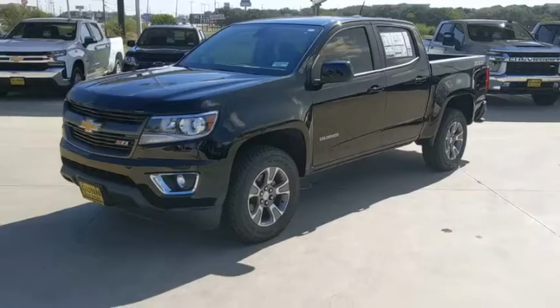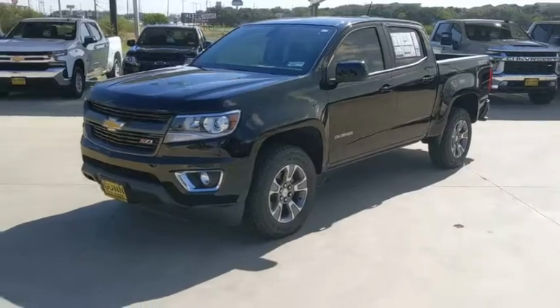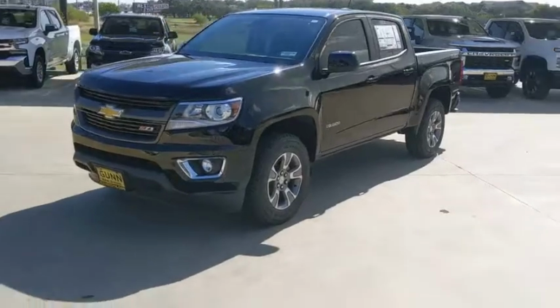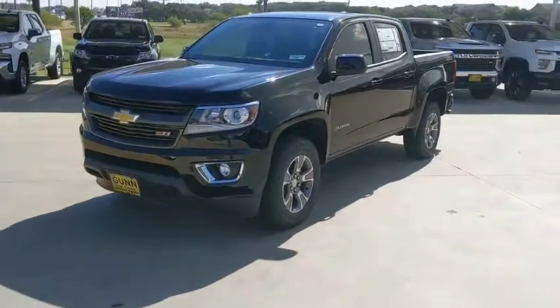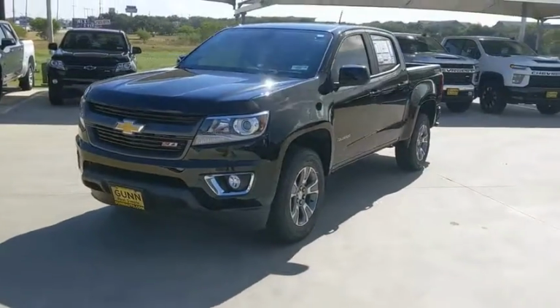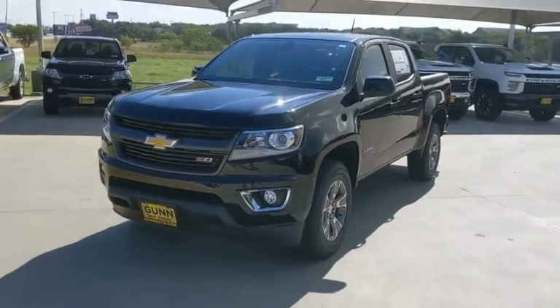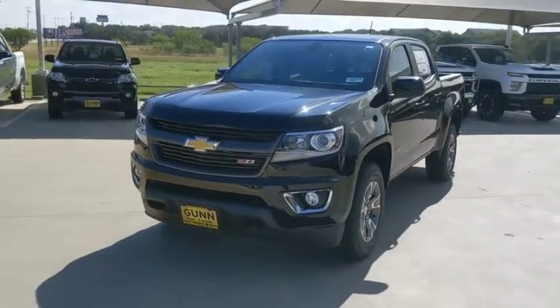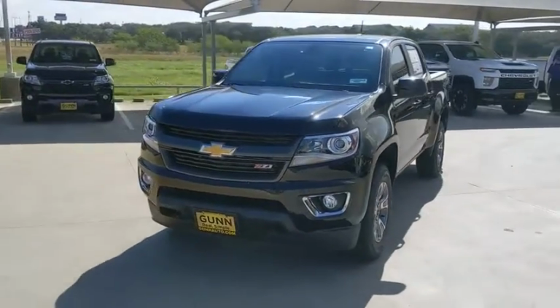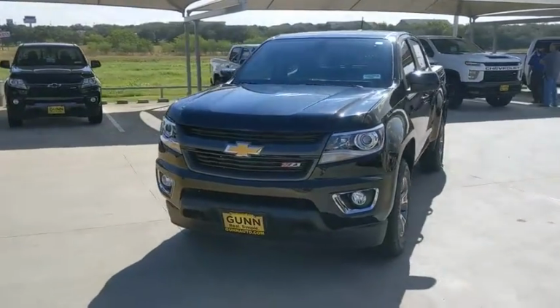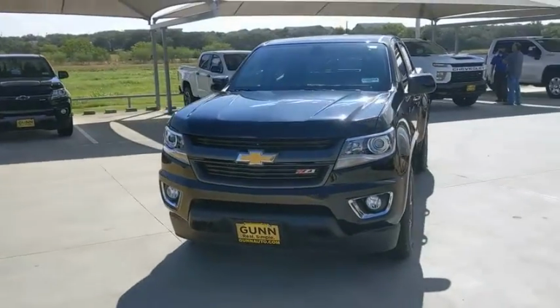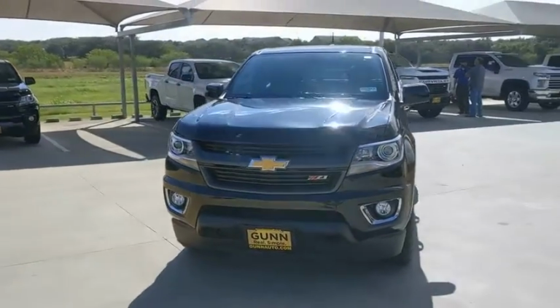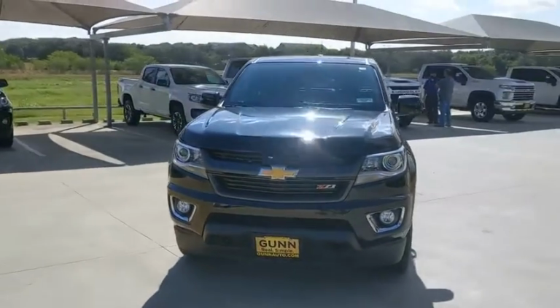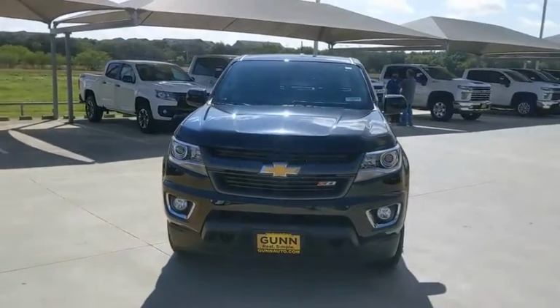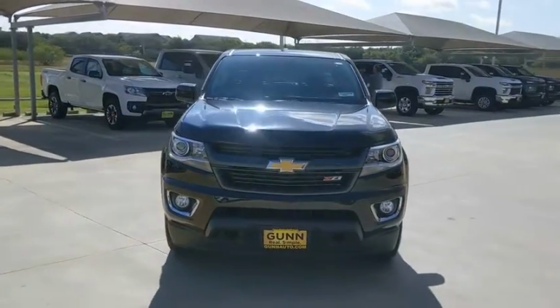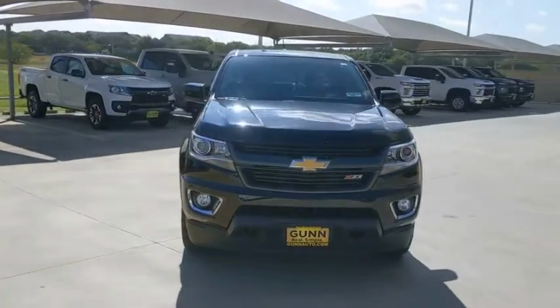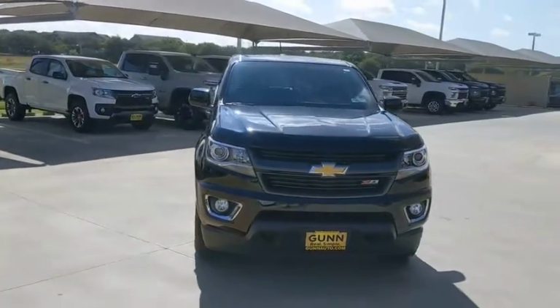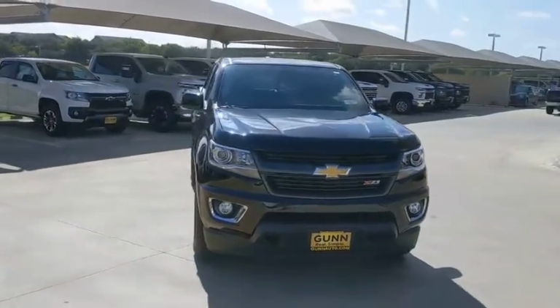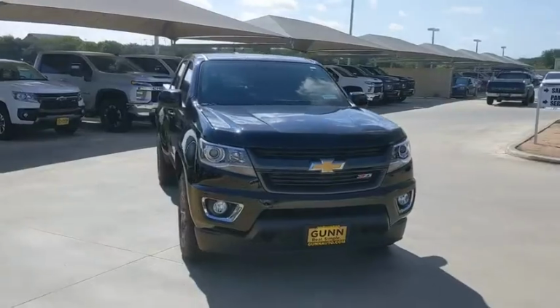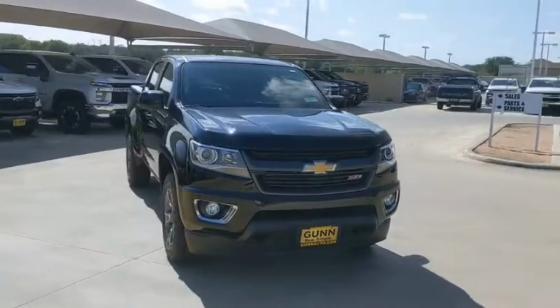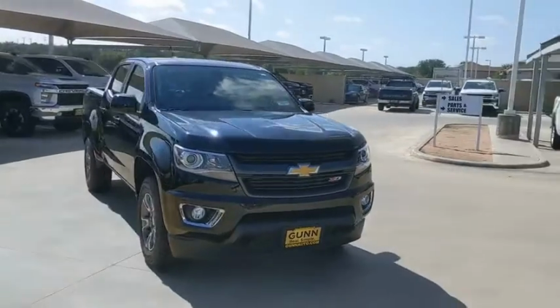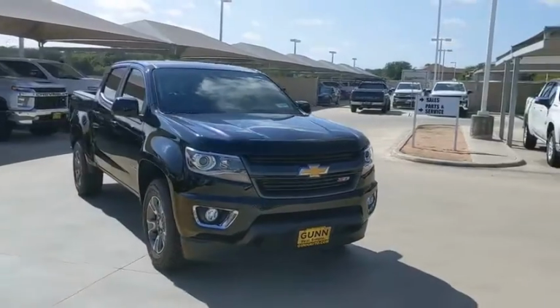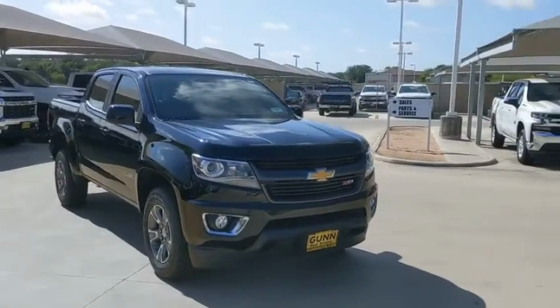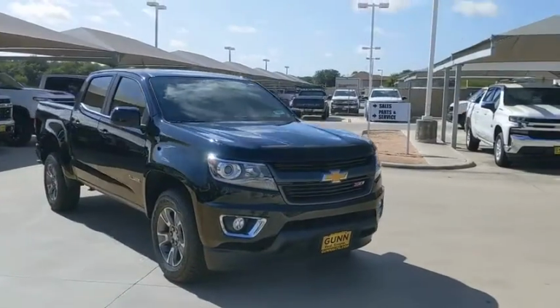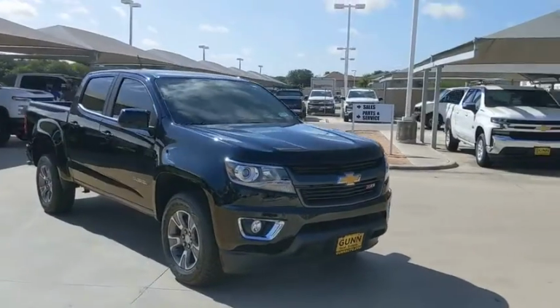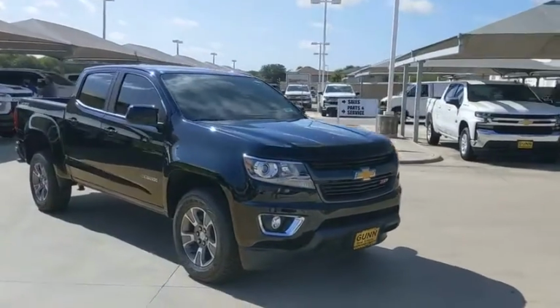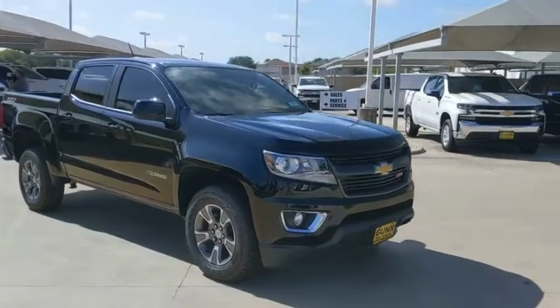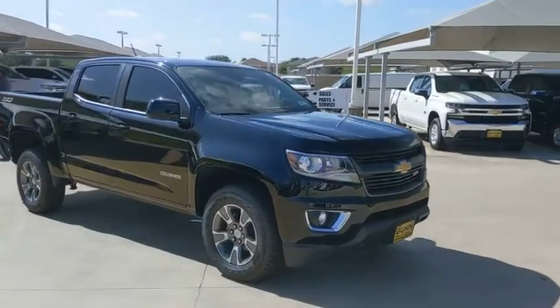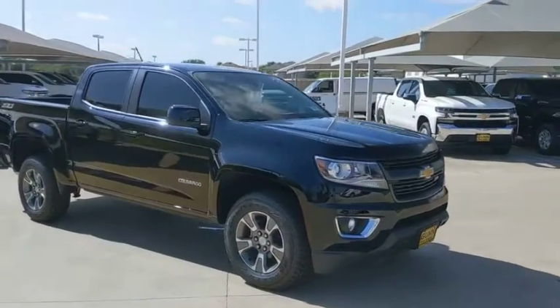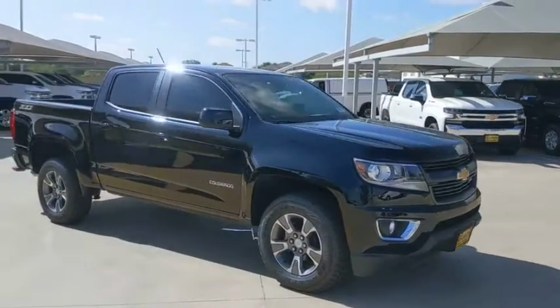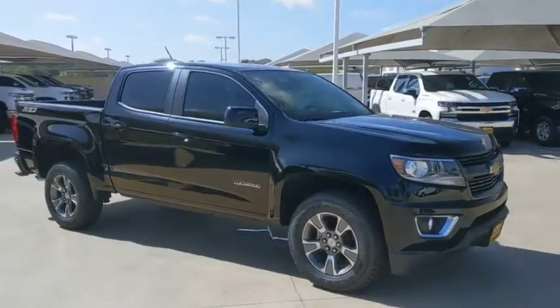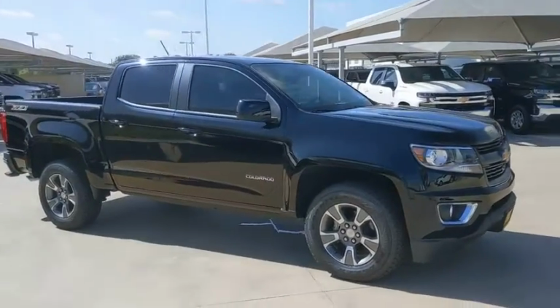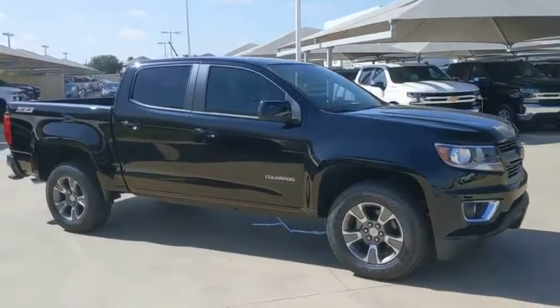Stop by and take a look at the 2020 Chevrolet Colorado. Great hauling capability, powerful, rugged, and a great Chevy price — Colorado is it.